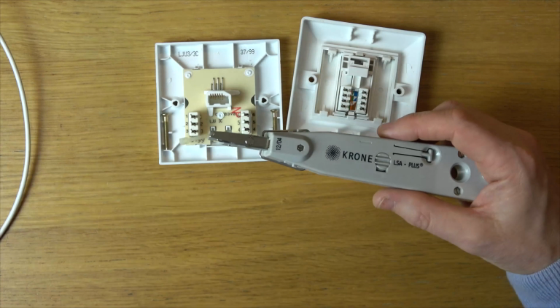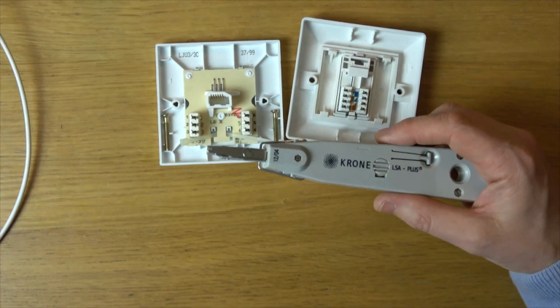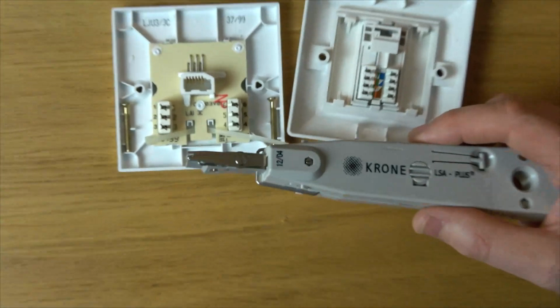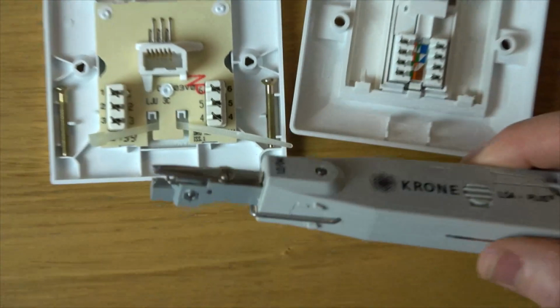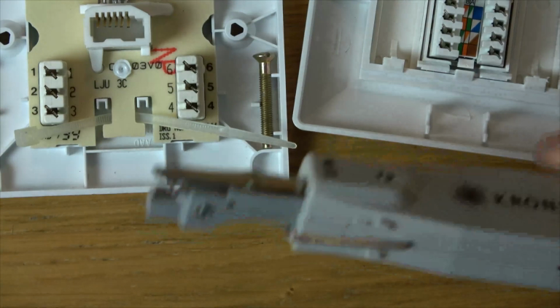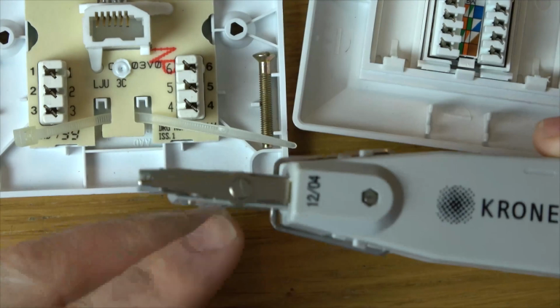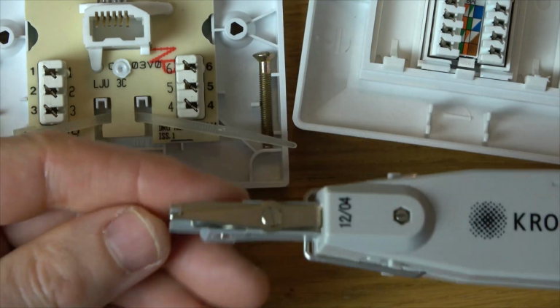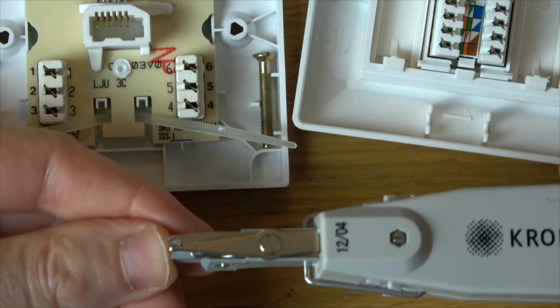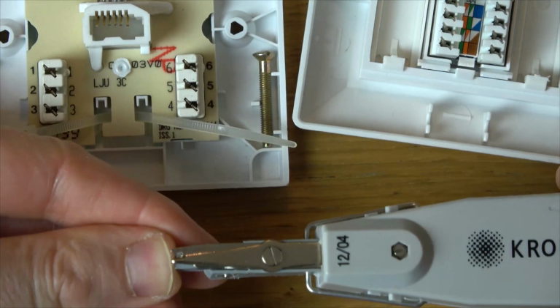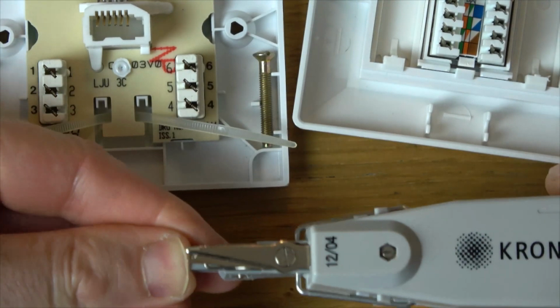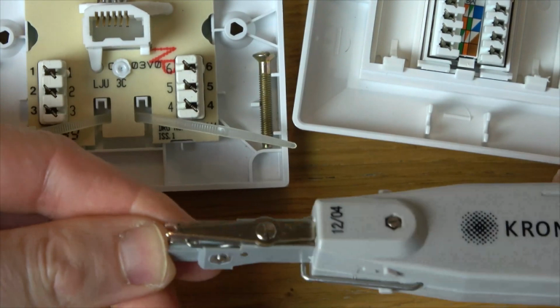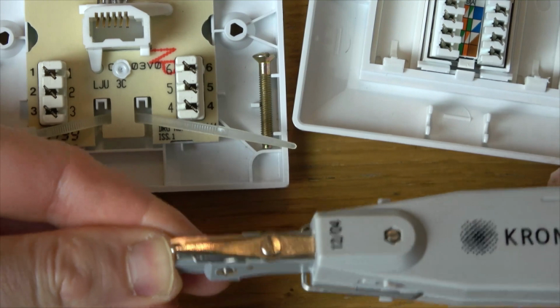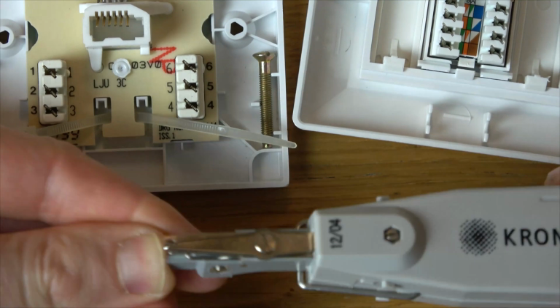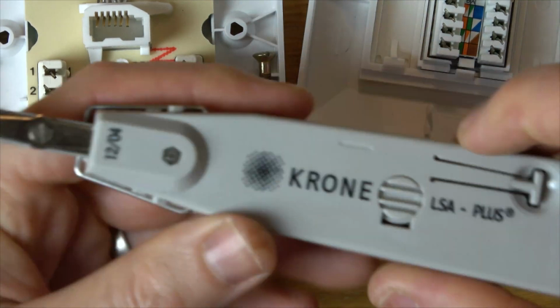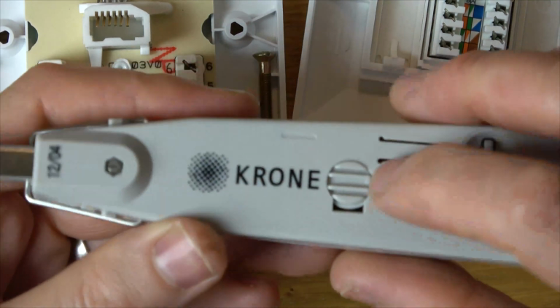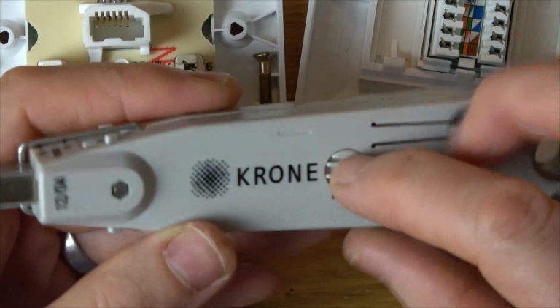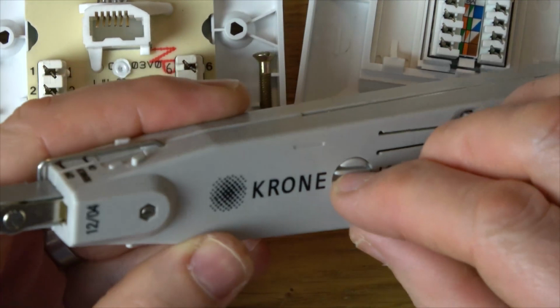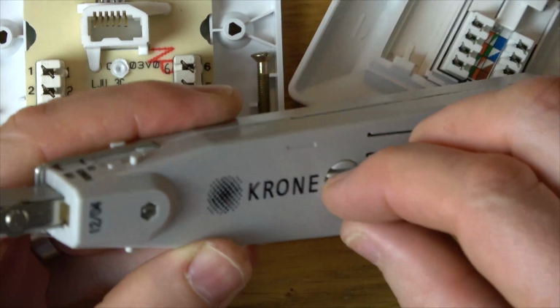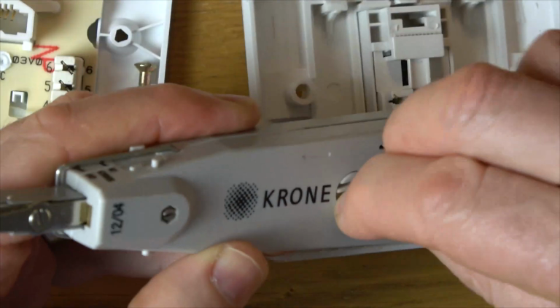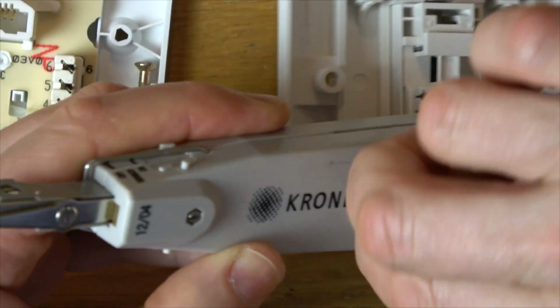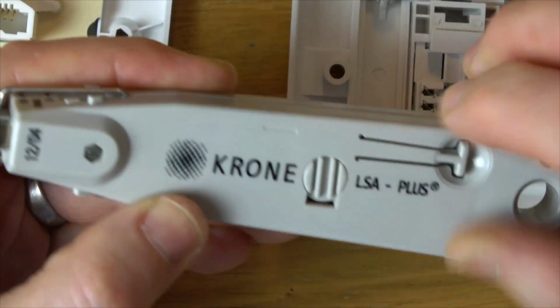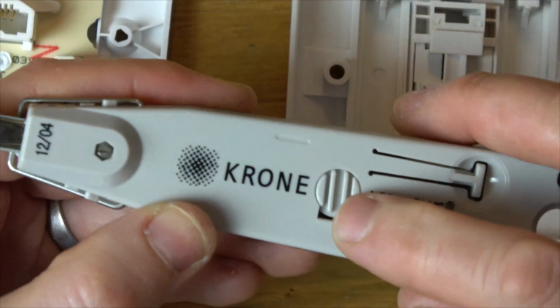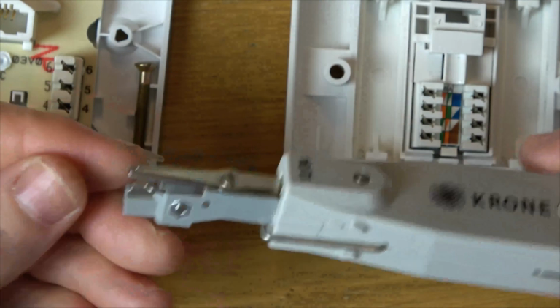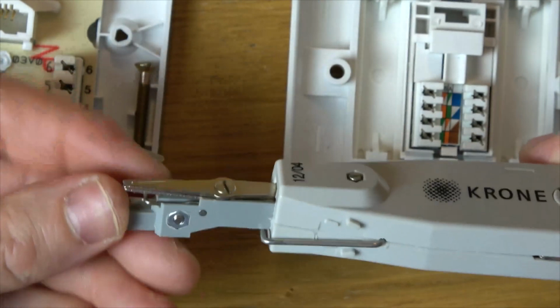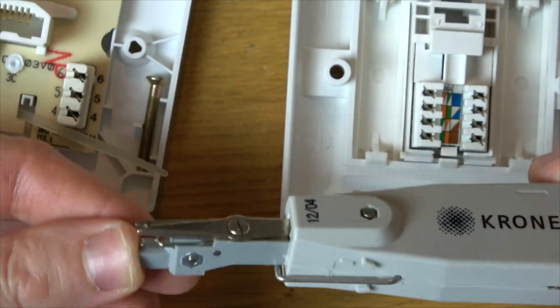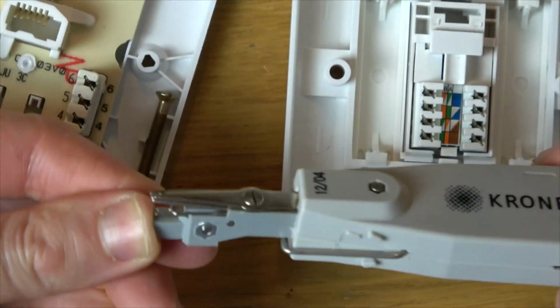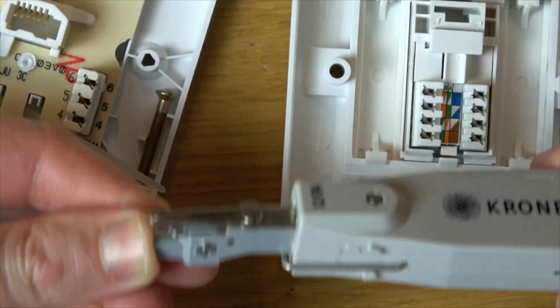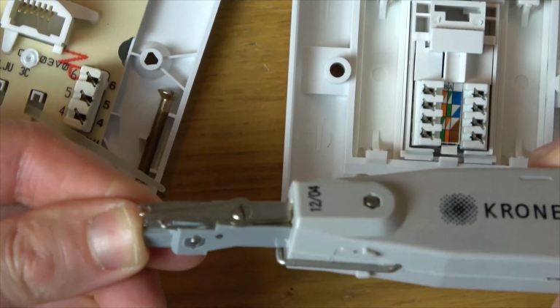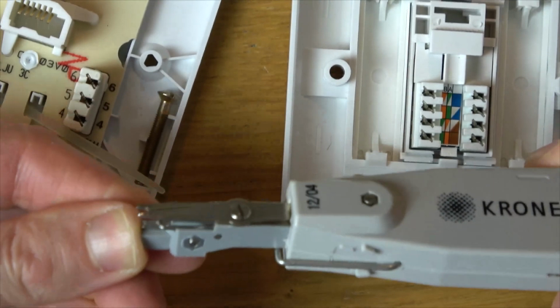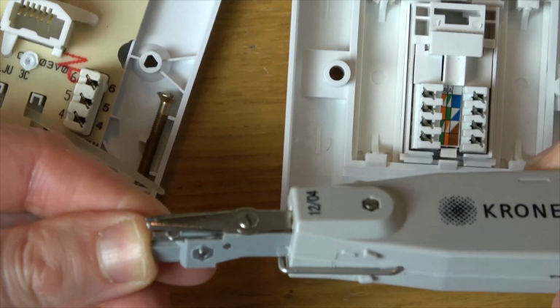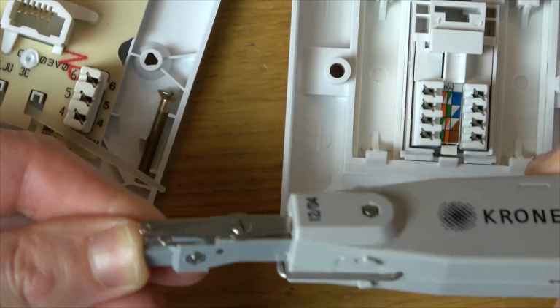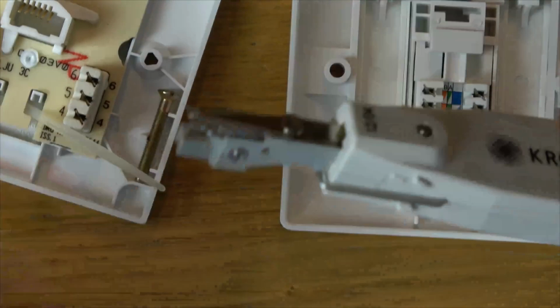Let me zoom in — you can see that this blade is cutting at the moment because it's cutting across there. But if we were to turn this here, it basically locks it so that it will not cut.